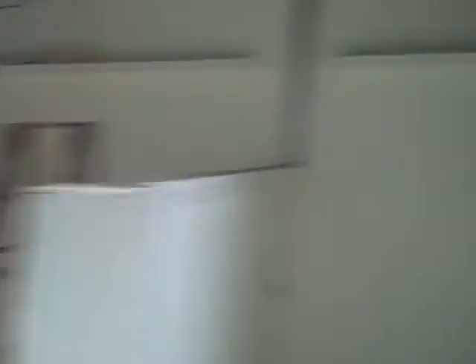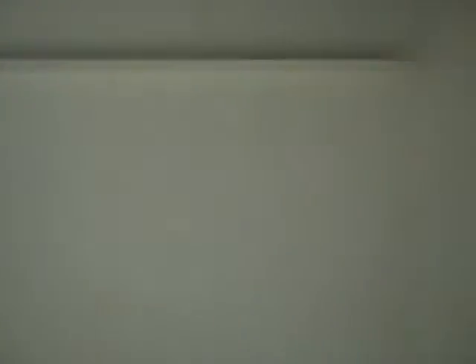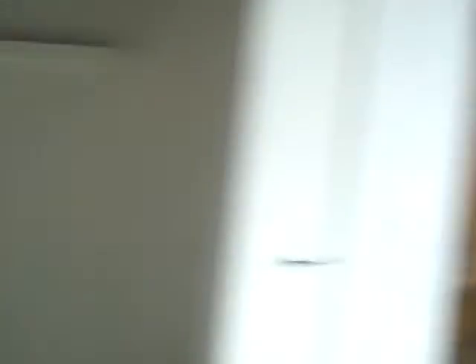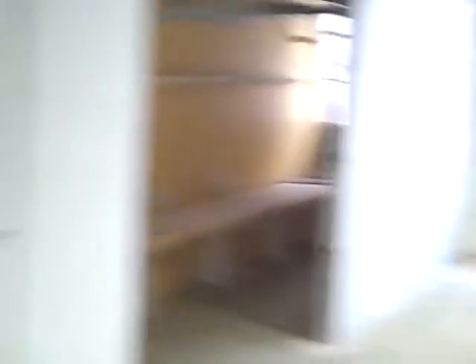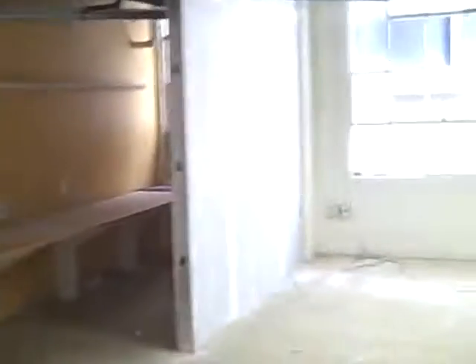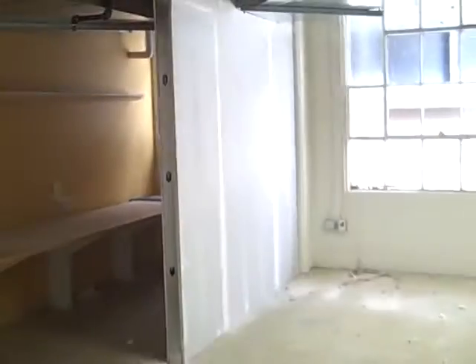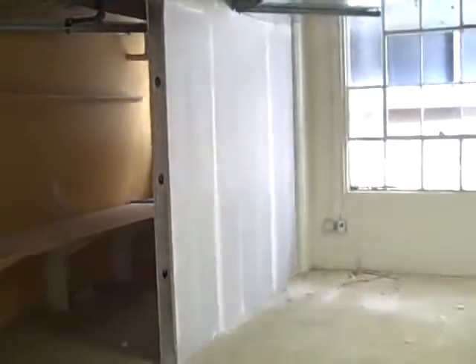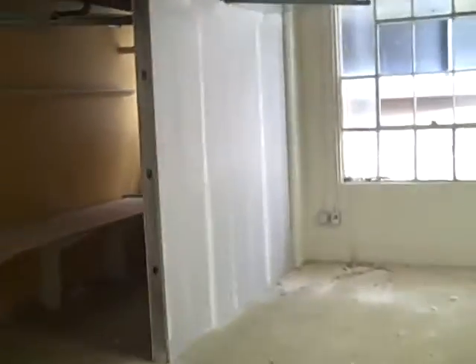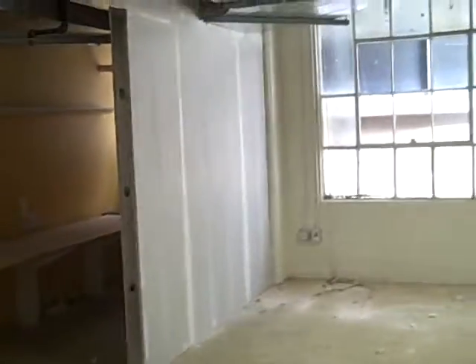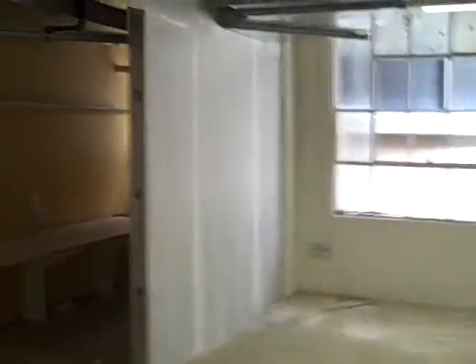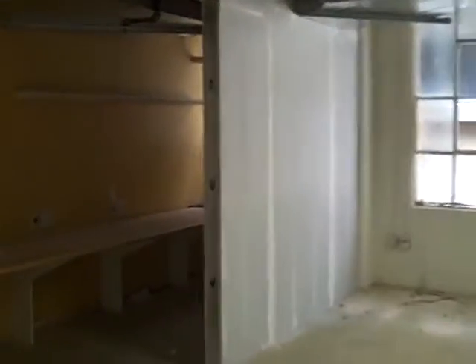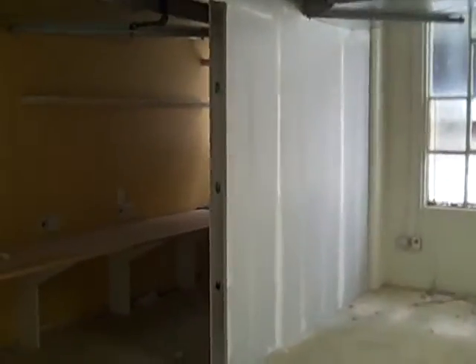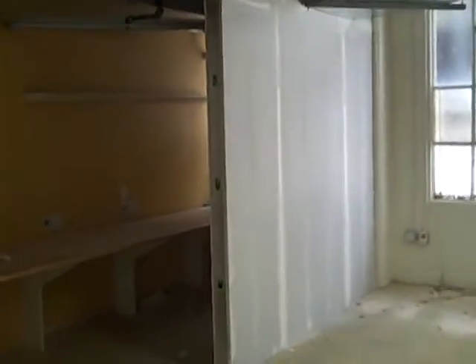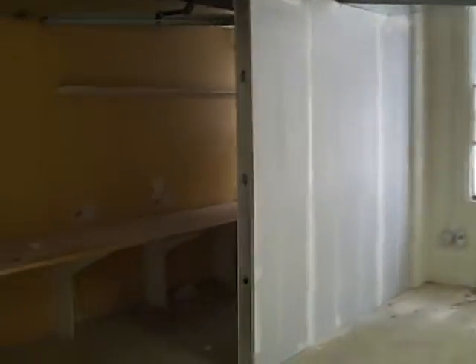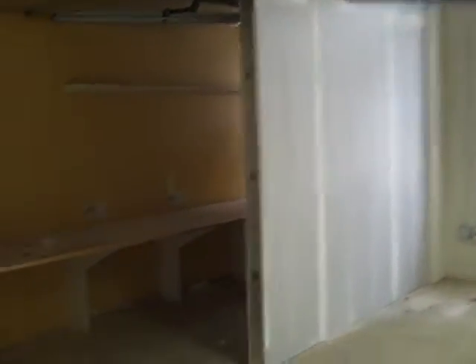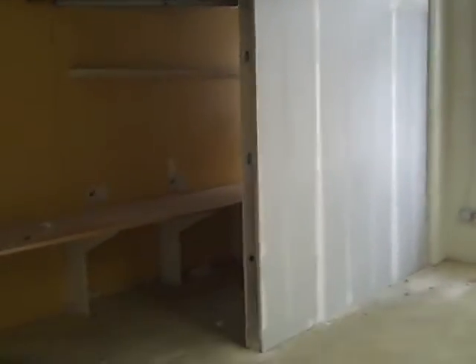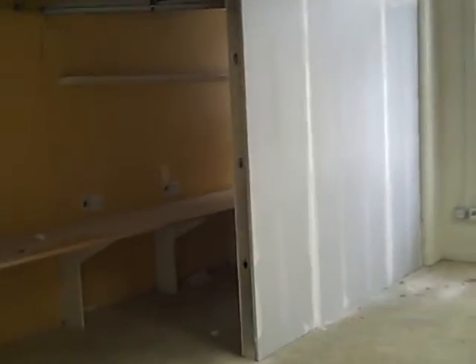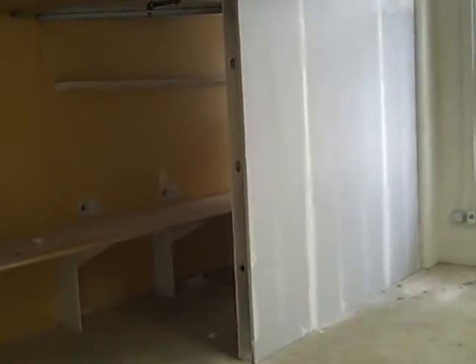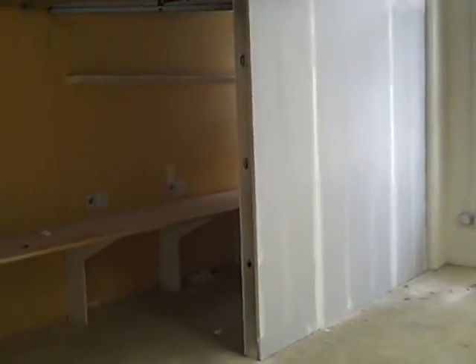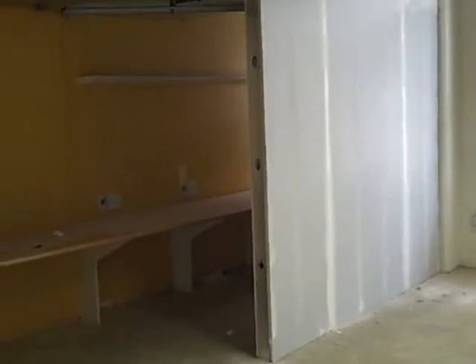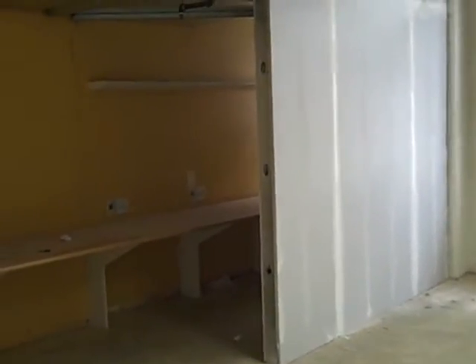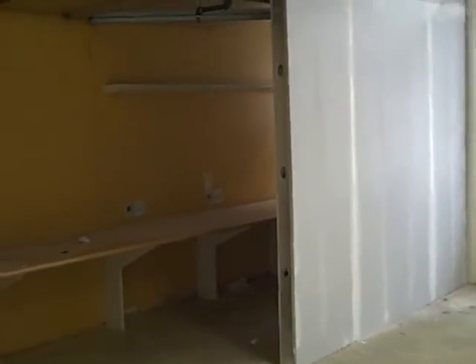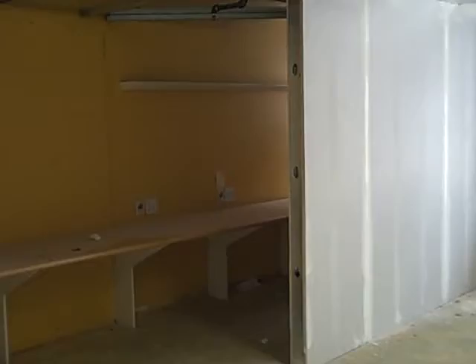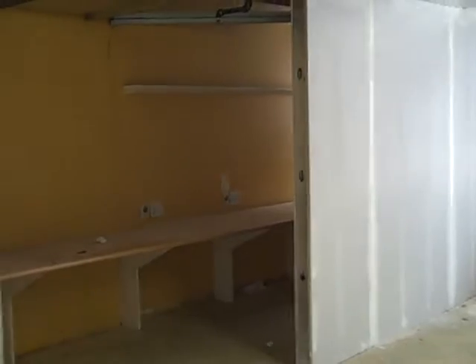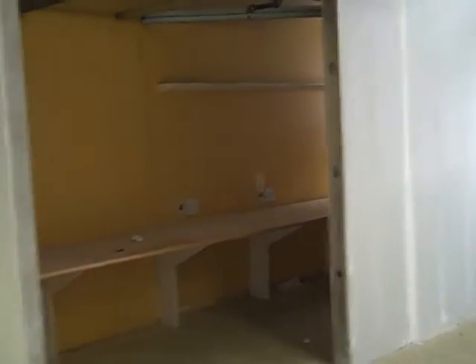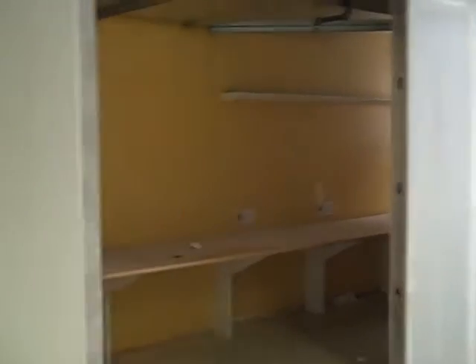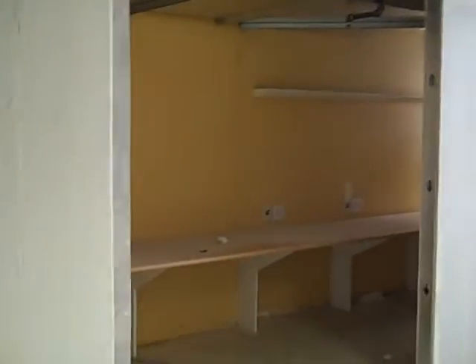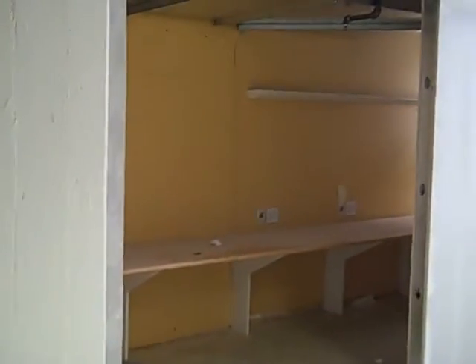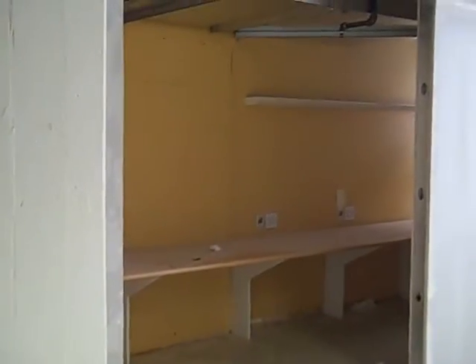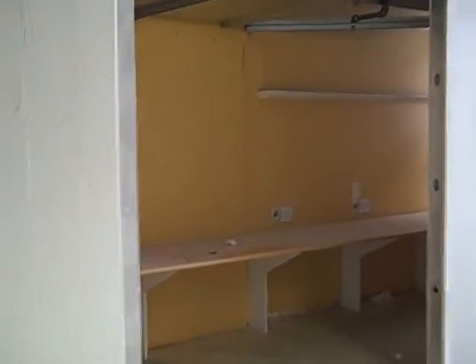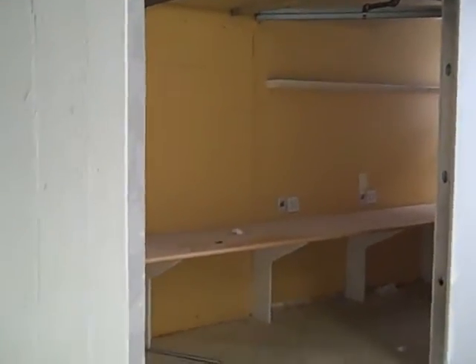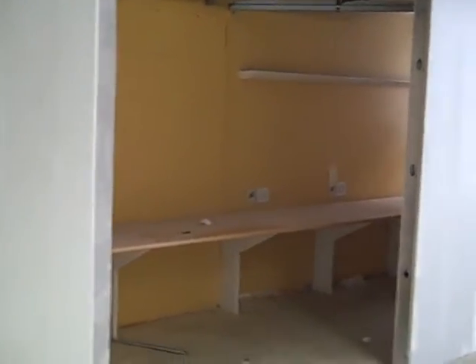And they've put the sheetrock up on the outside wall of this room where they're going to put in a sliding door.